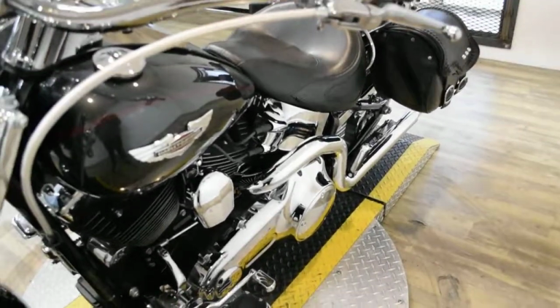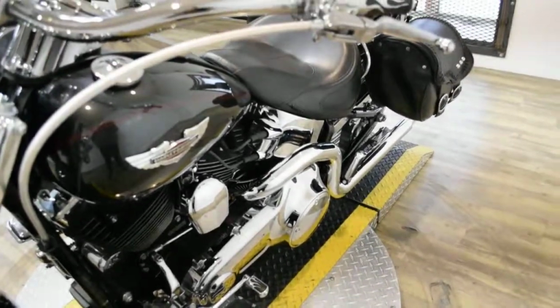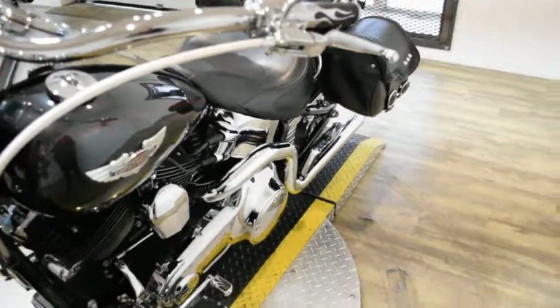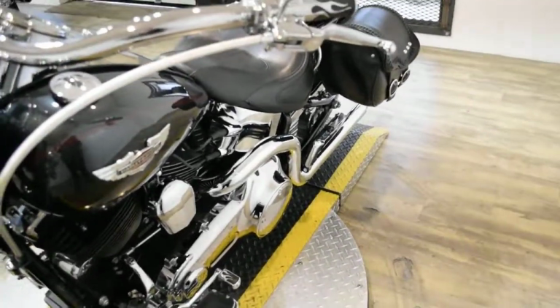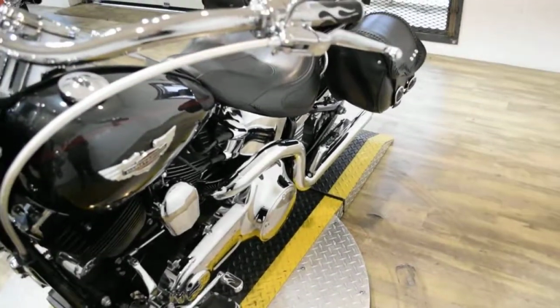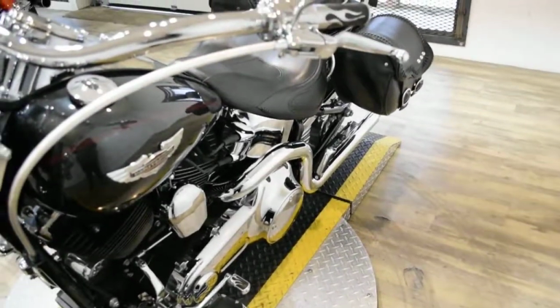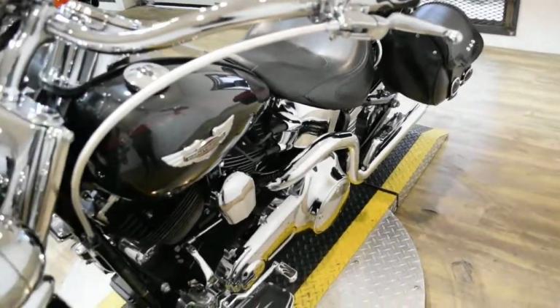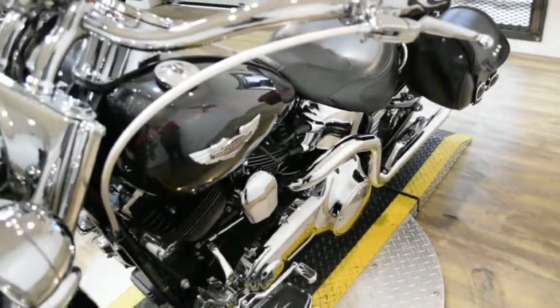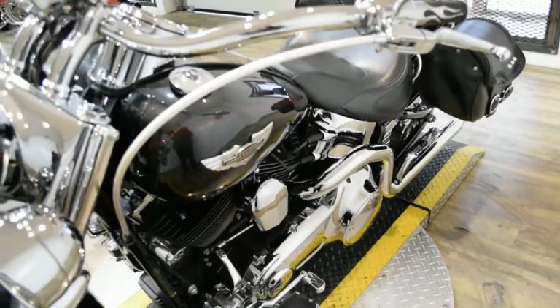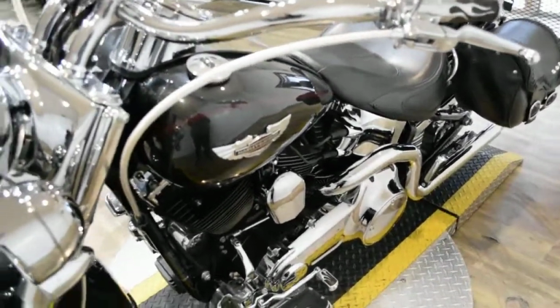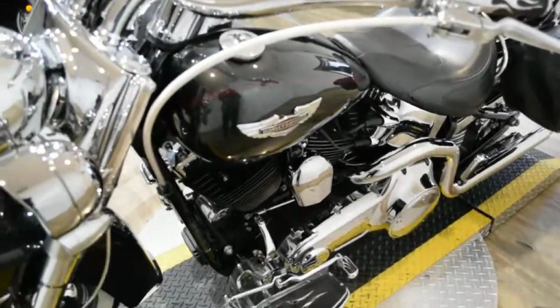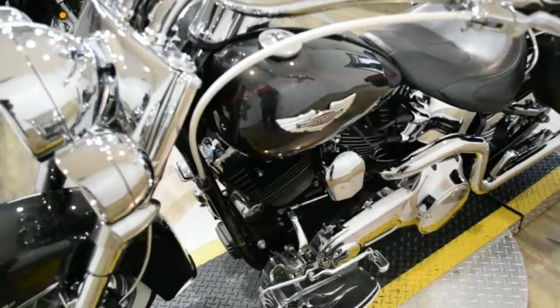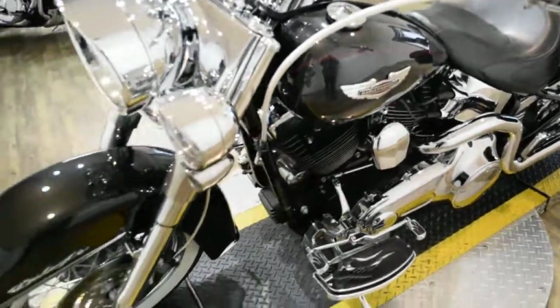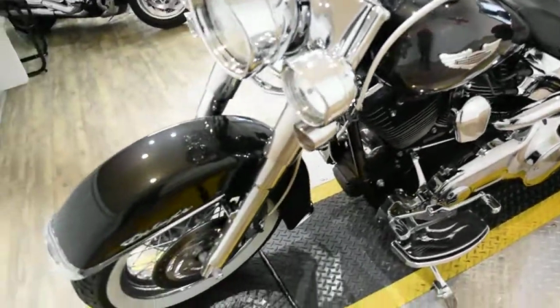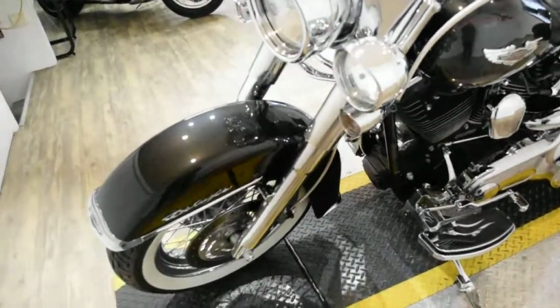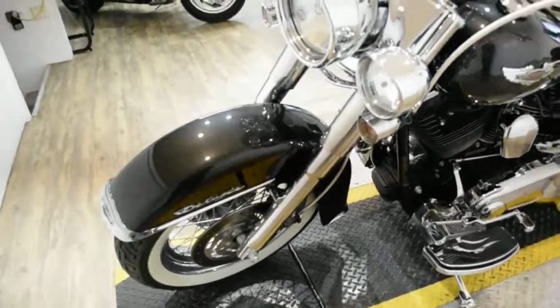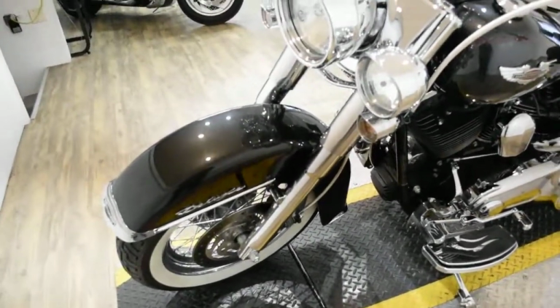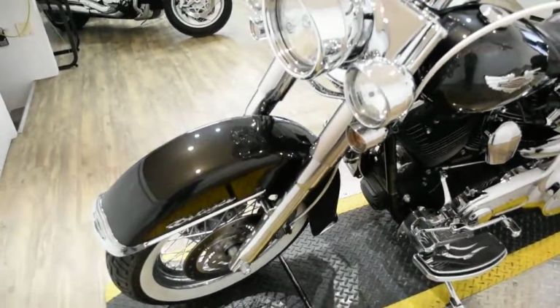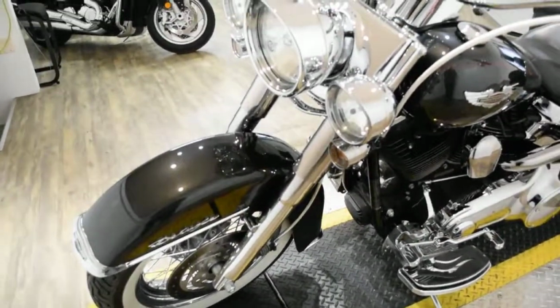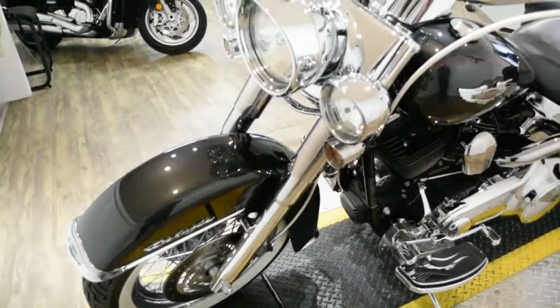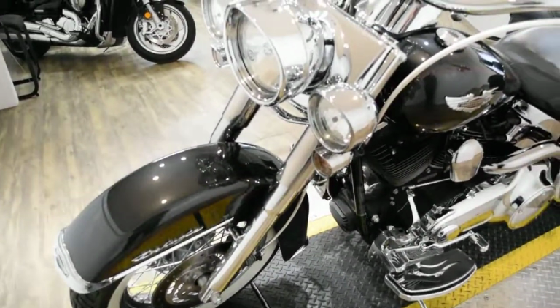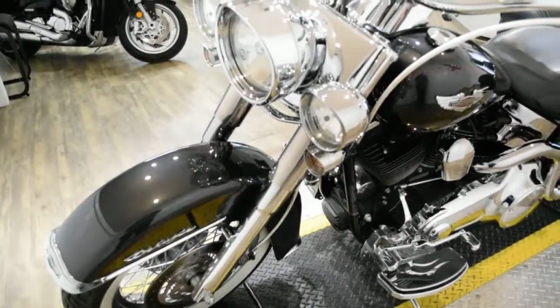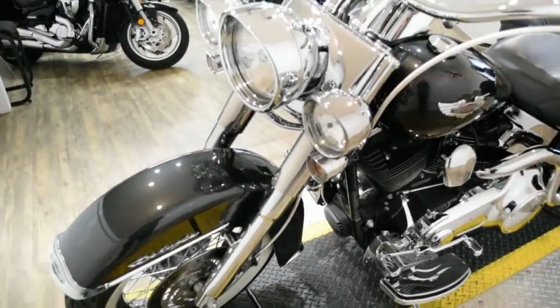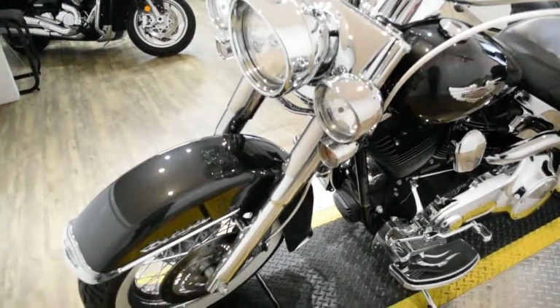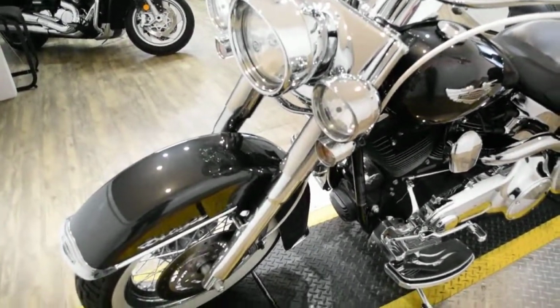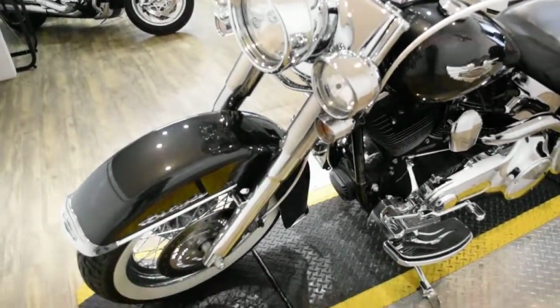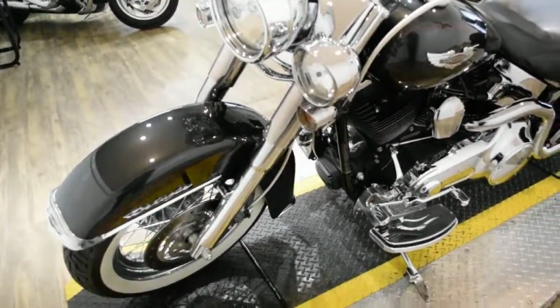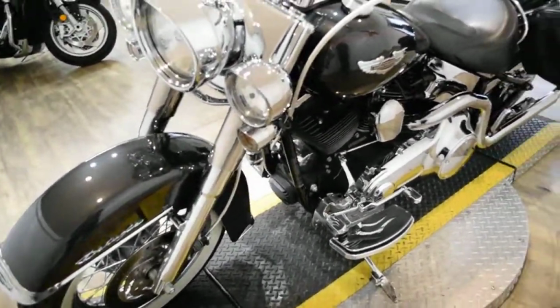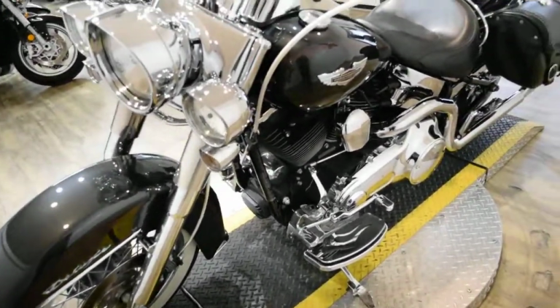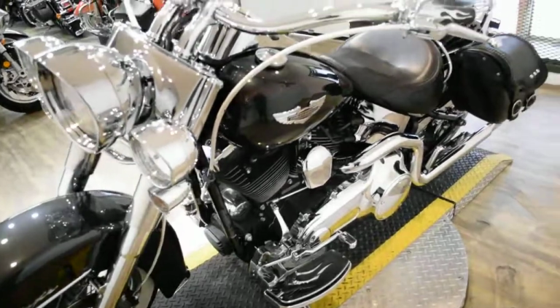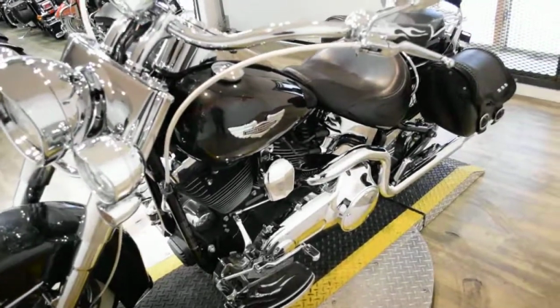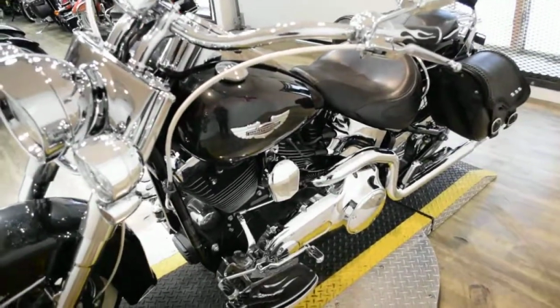As you can see, it has a lot of chrome. It has white wall tires, braided lines, chrome forks, and fishtail pipes.